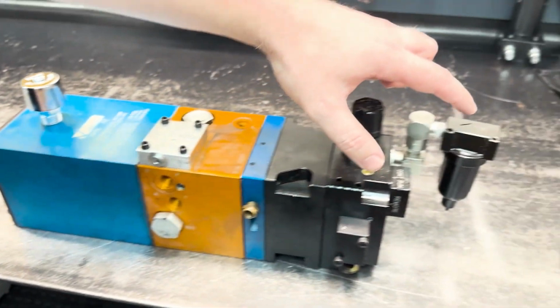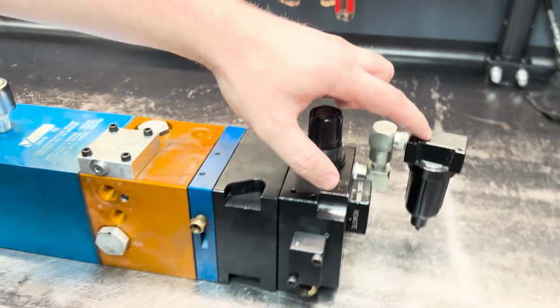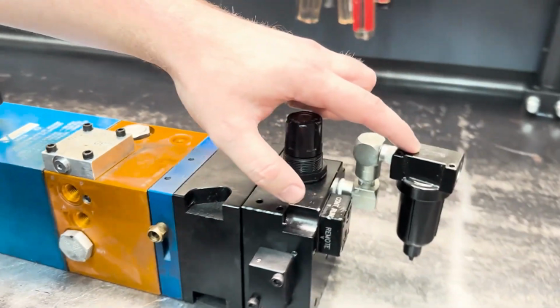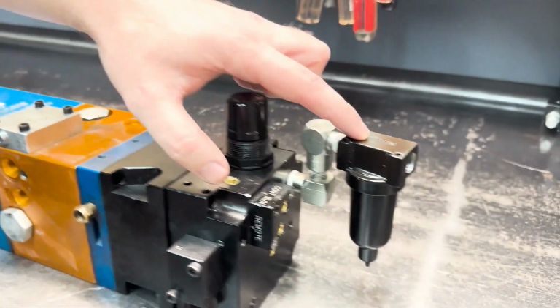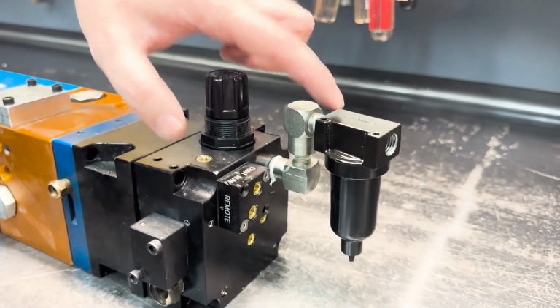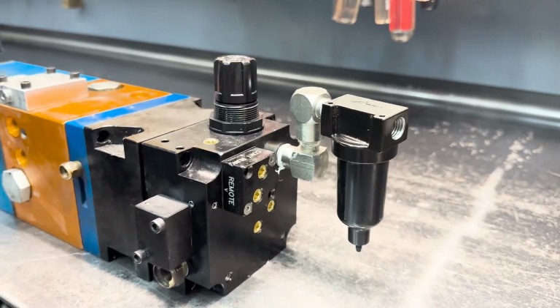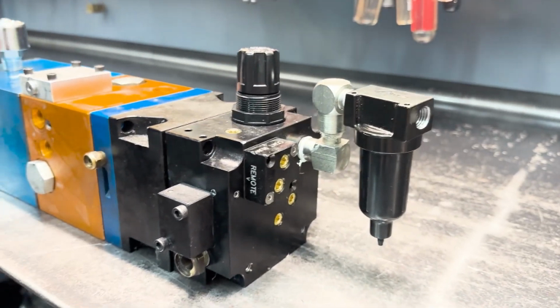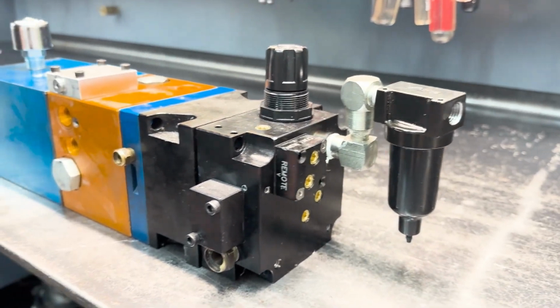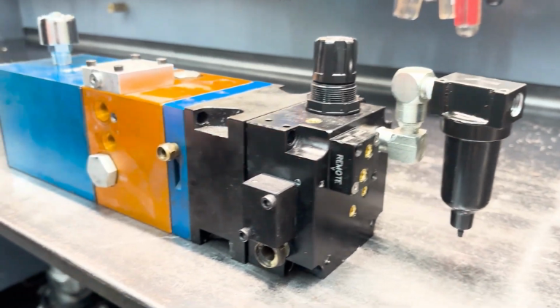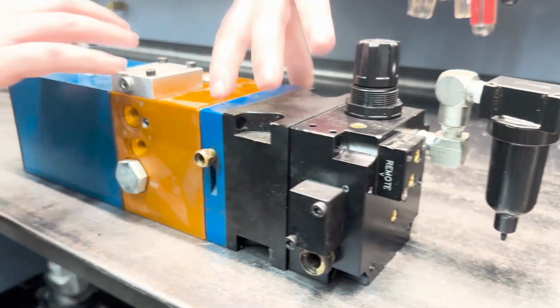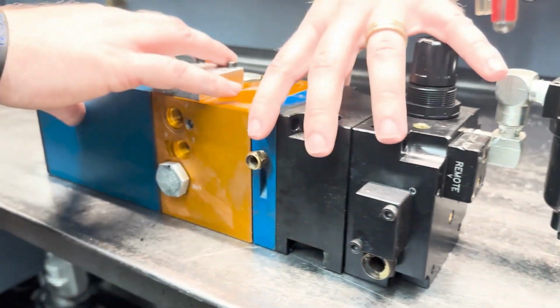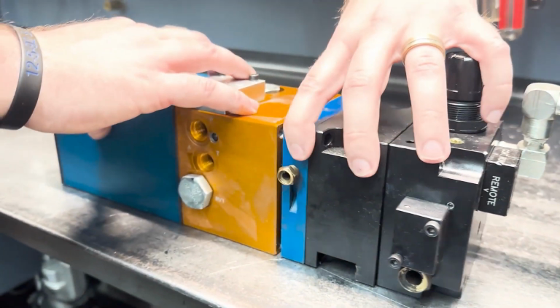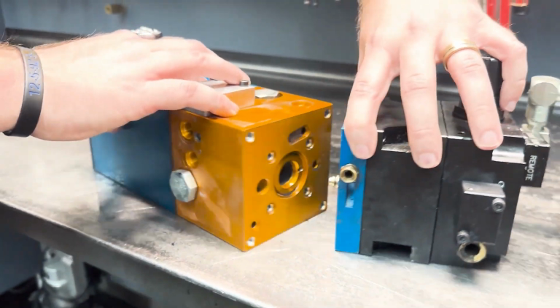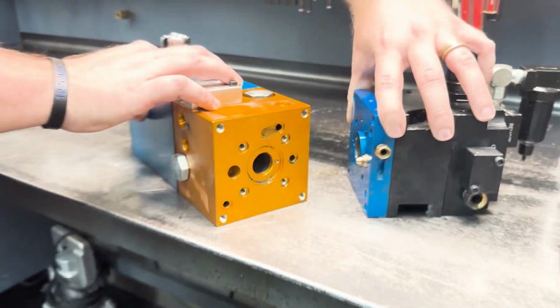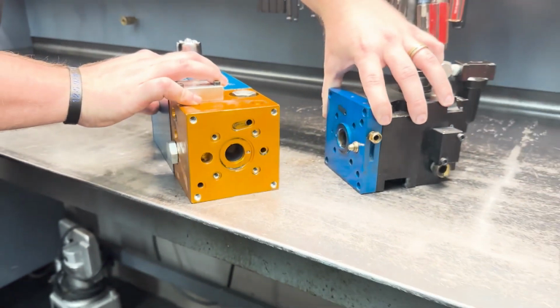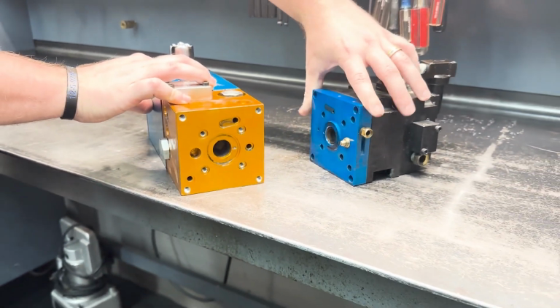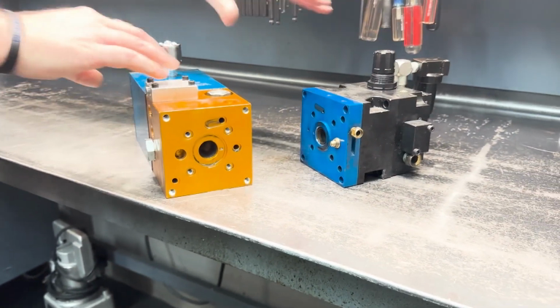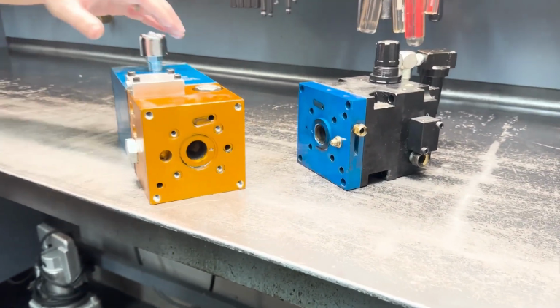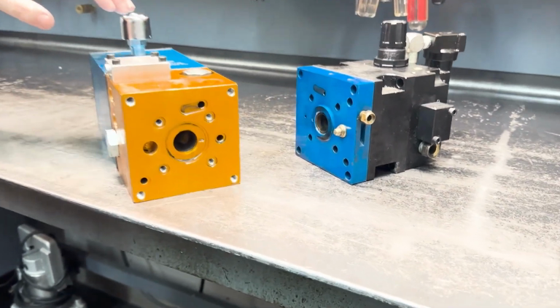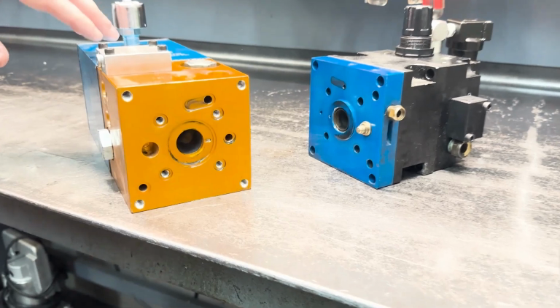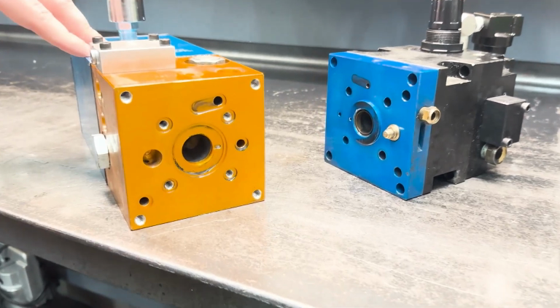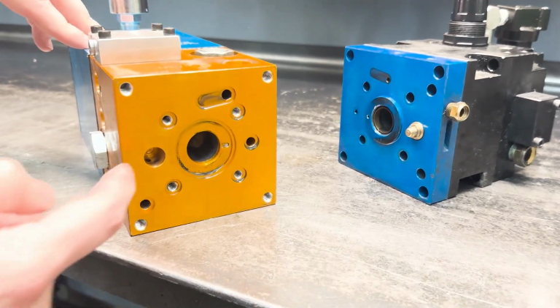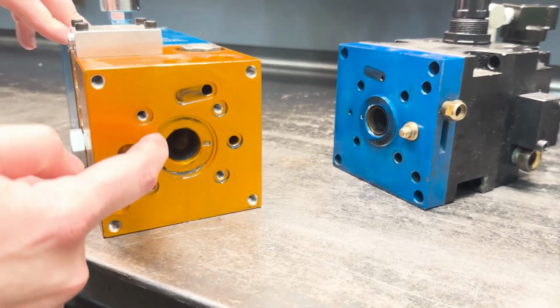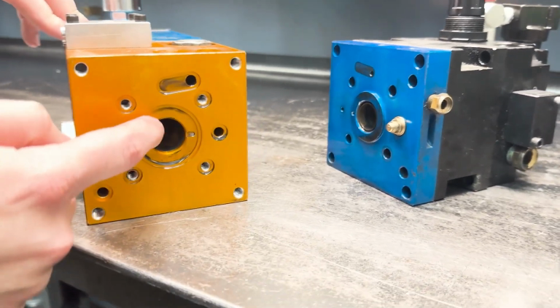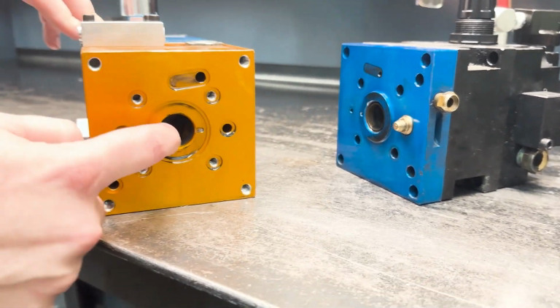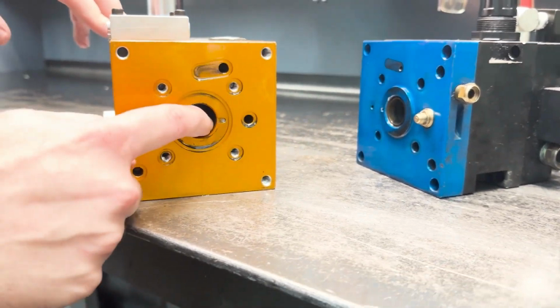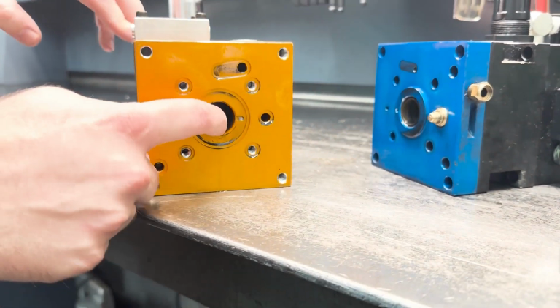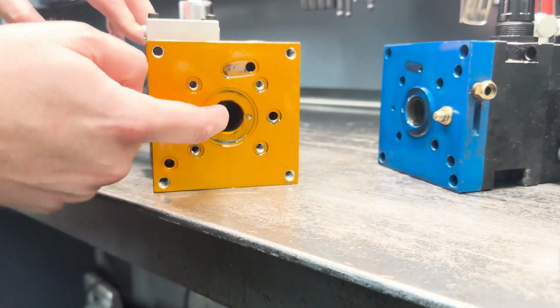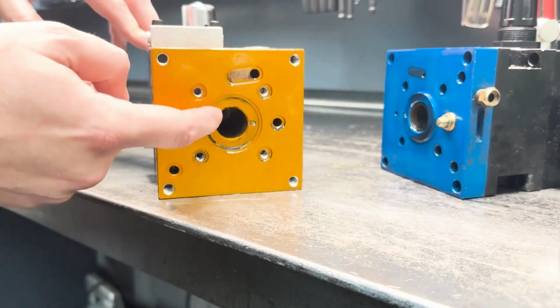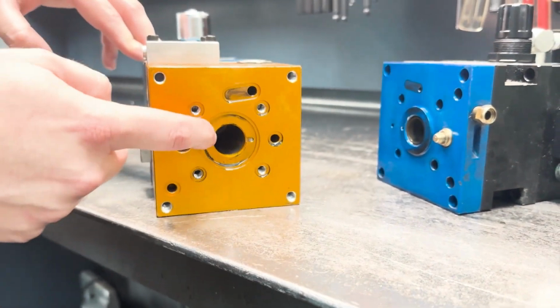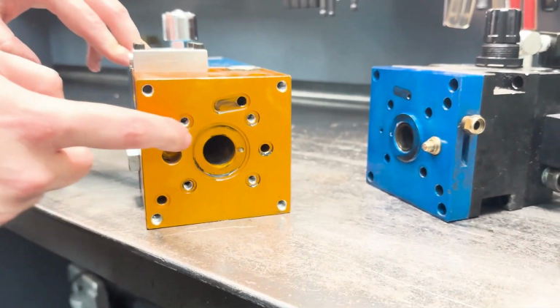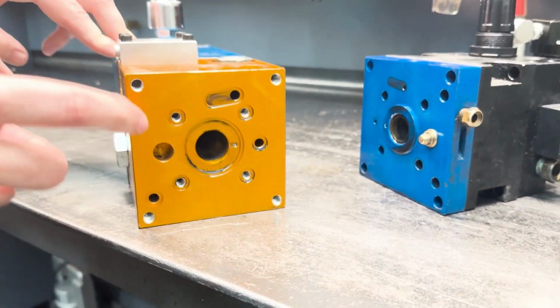This pump, however, would have benefited from added filtration for the hydraulic section because, as you can see here, this bore inside has gotten scored. It is rigid from debris.